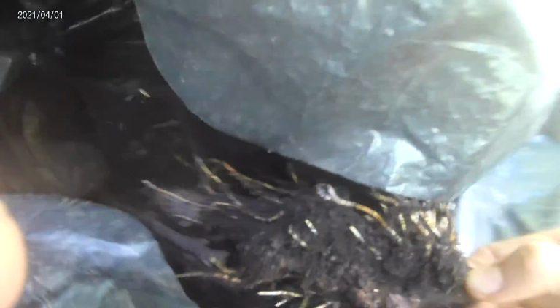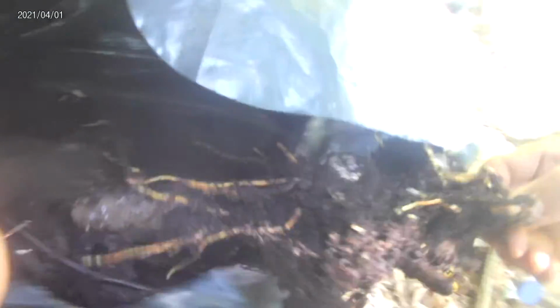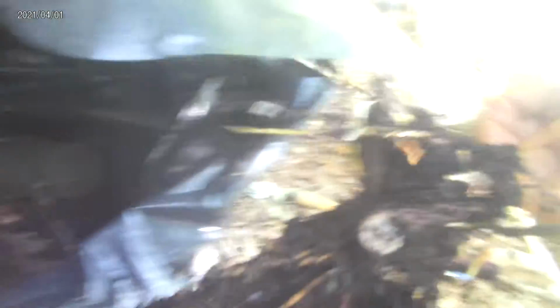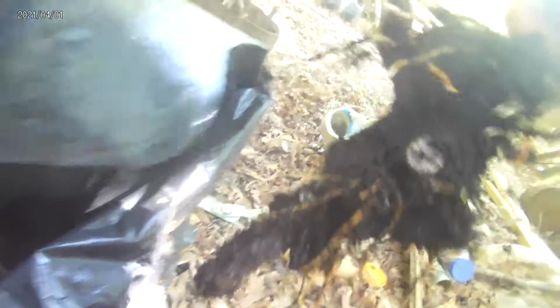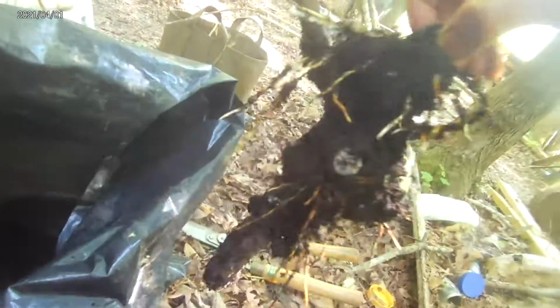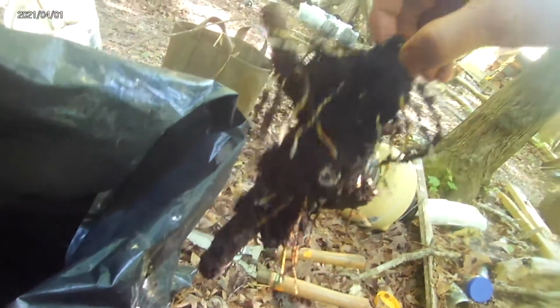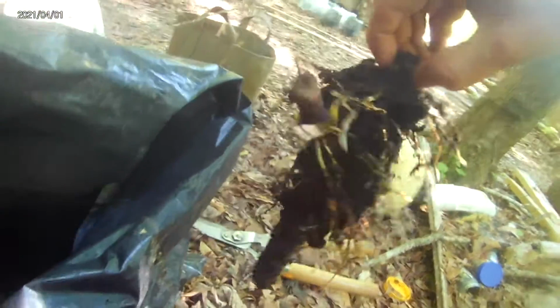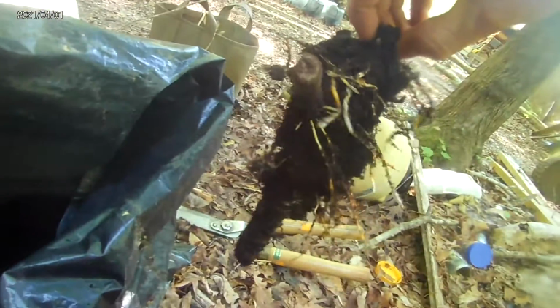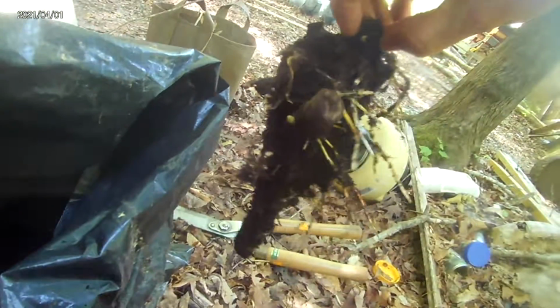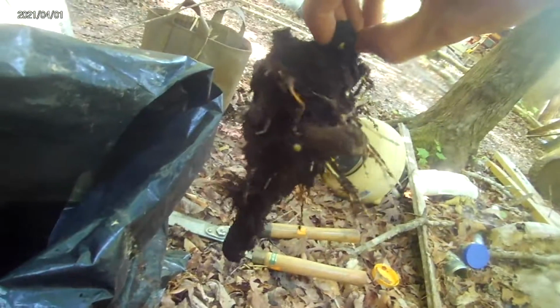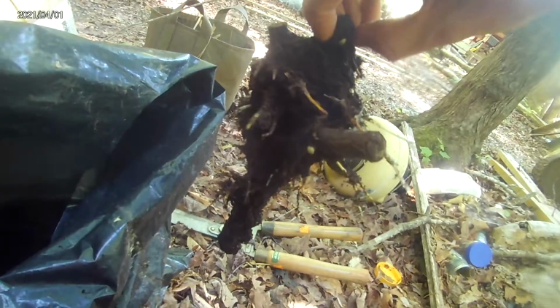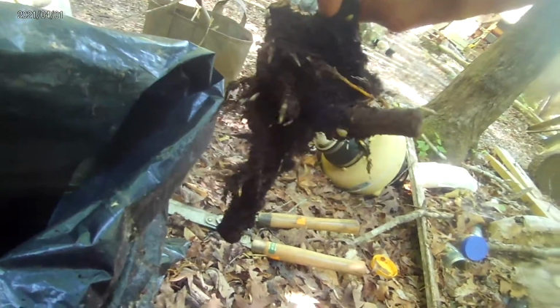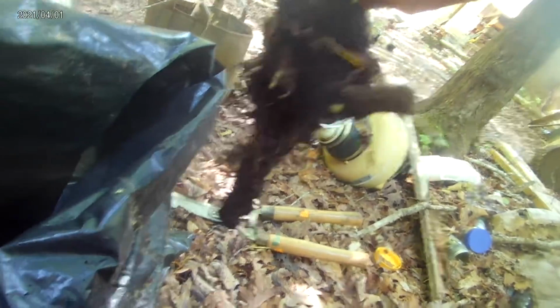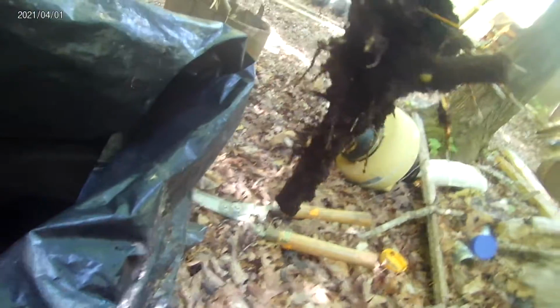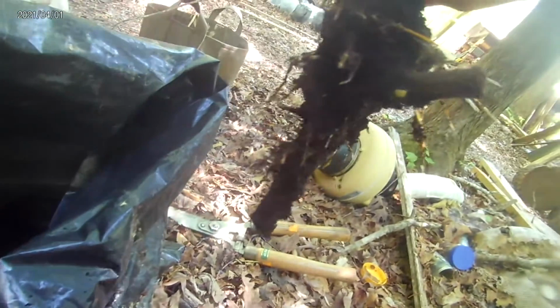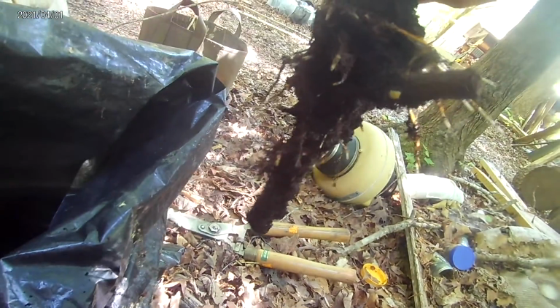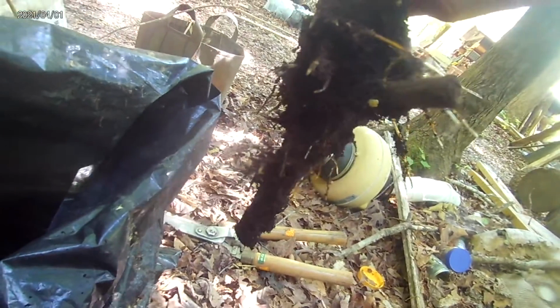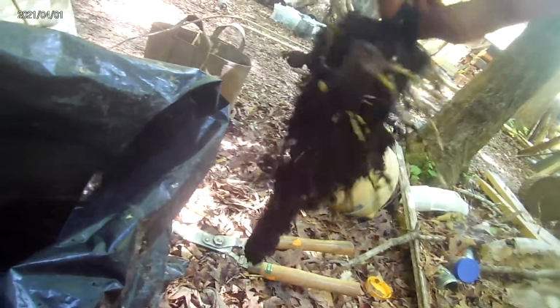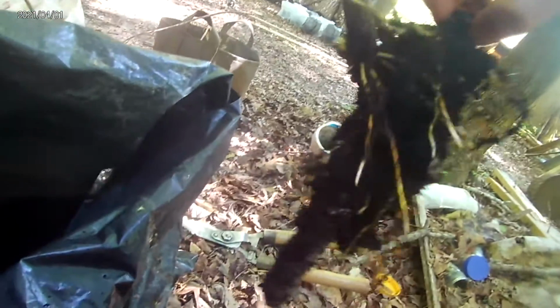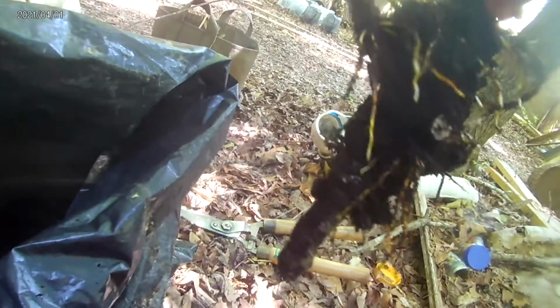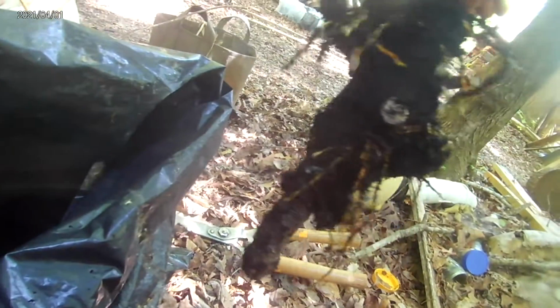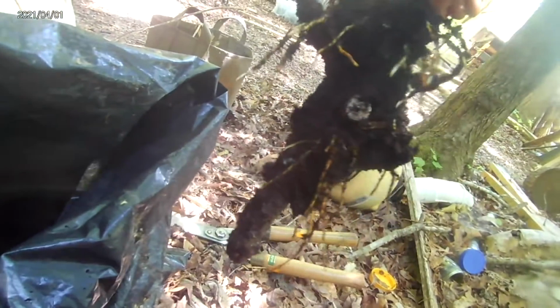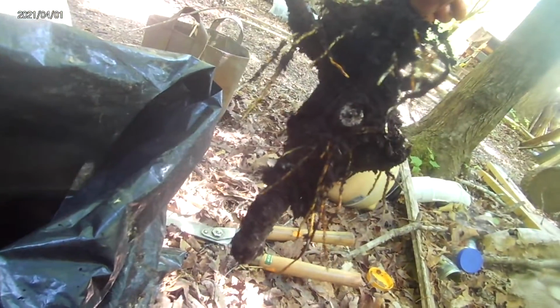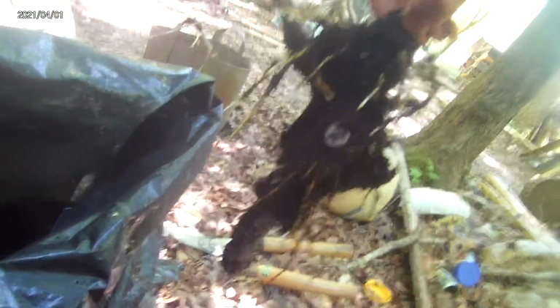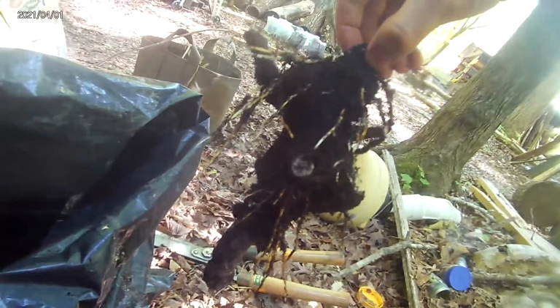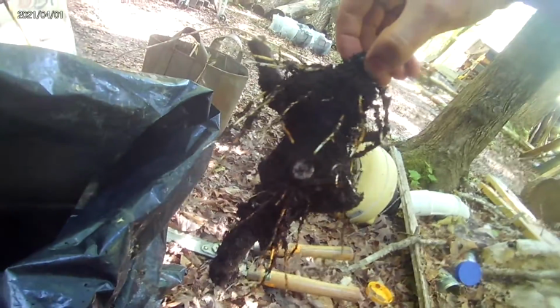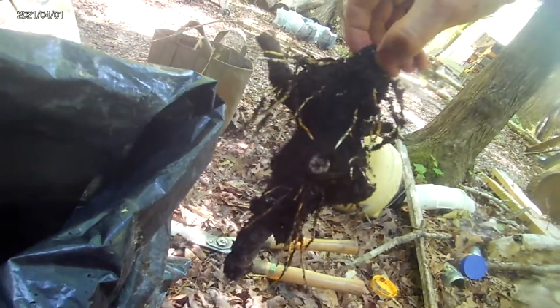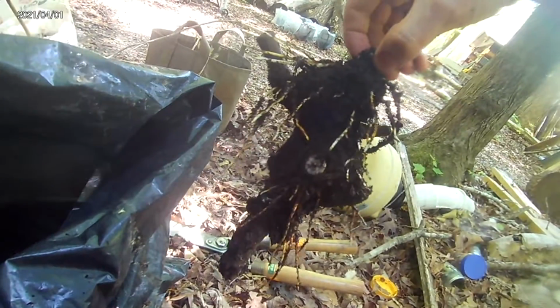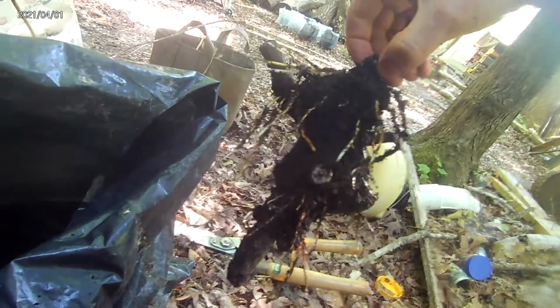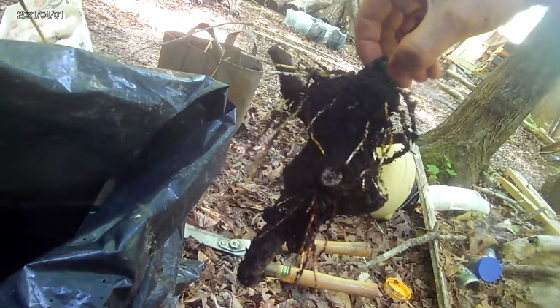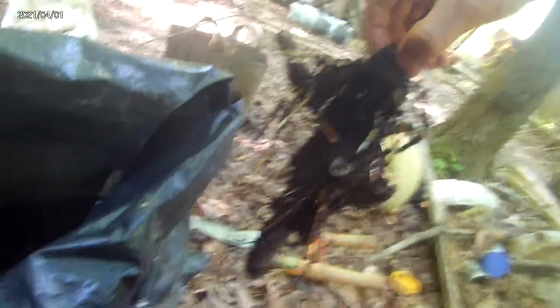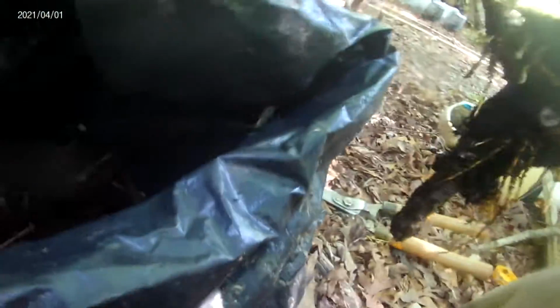Now some of these, like the figs, they're growing roots. I think this is the fig — yeah. They need to be put in a pot.